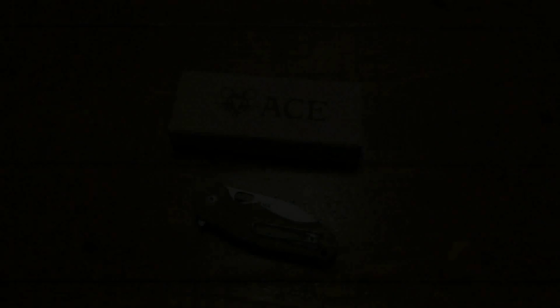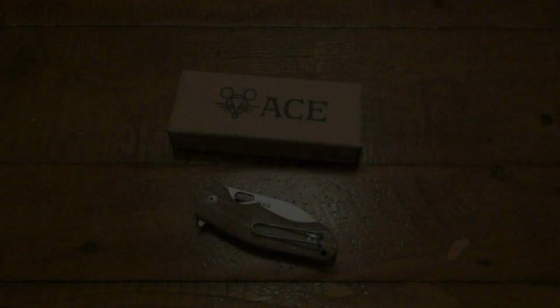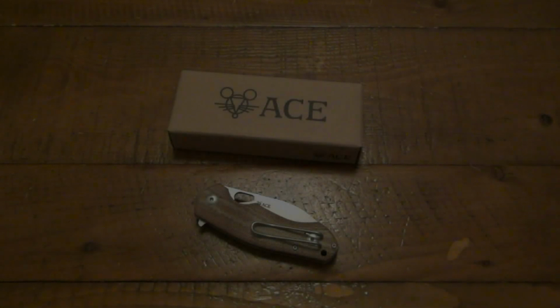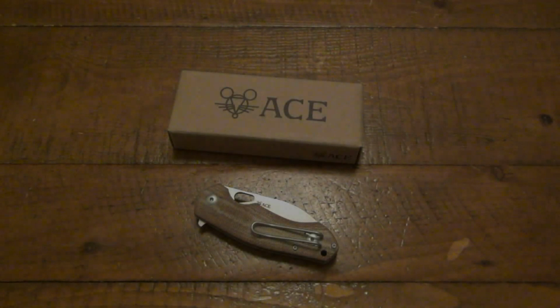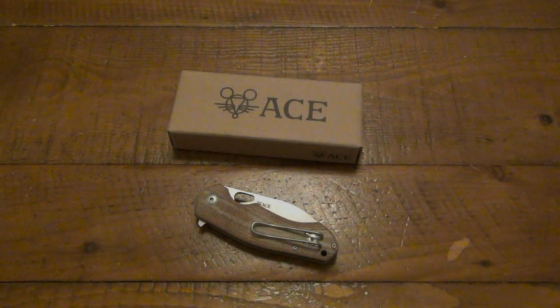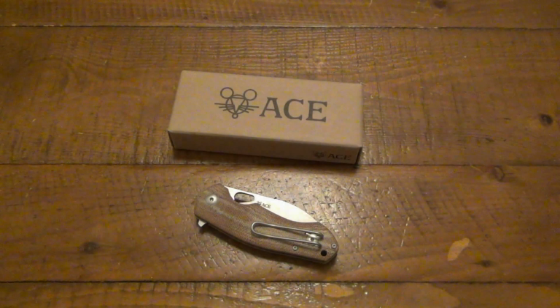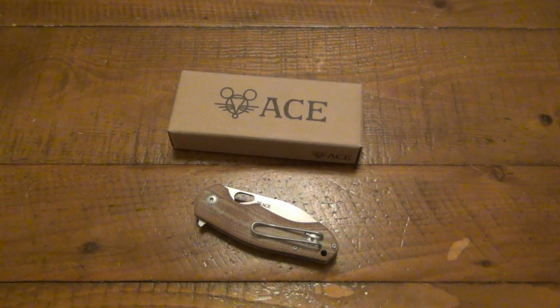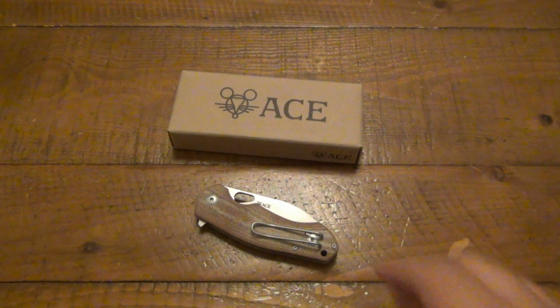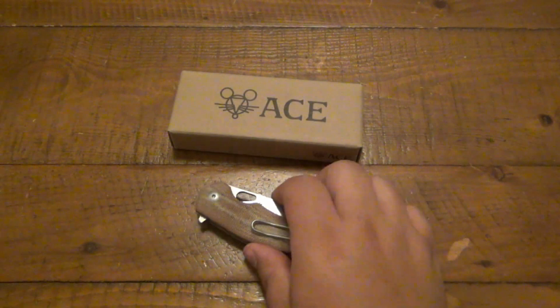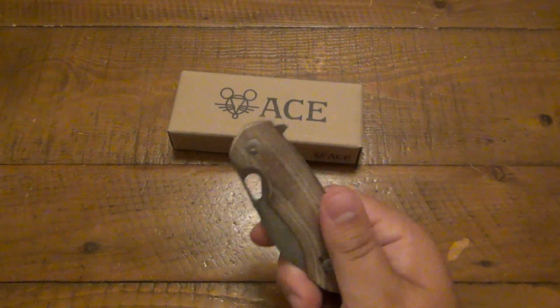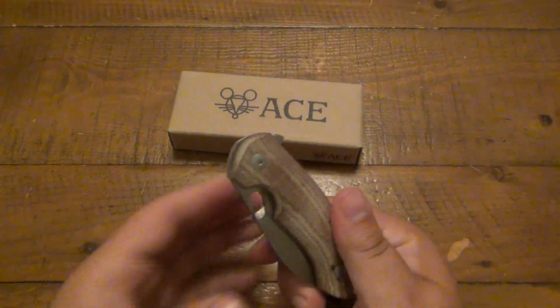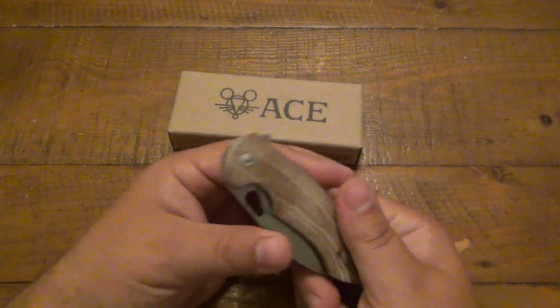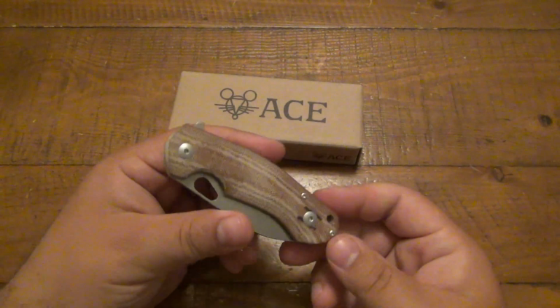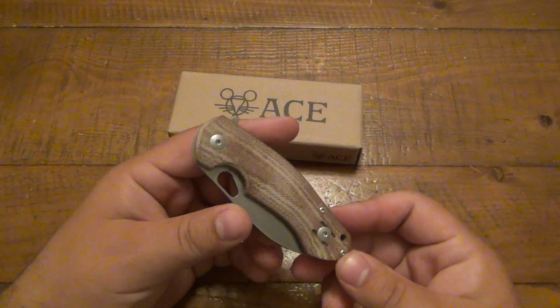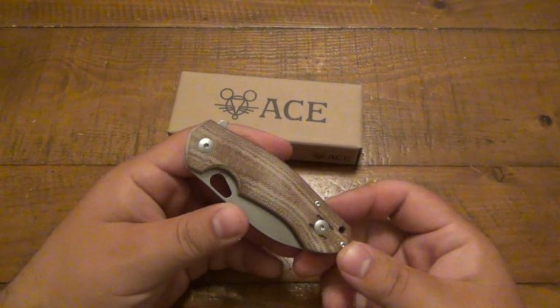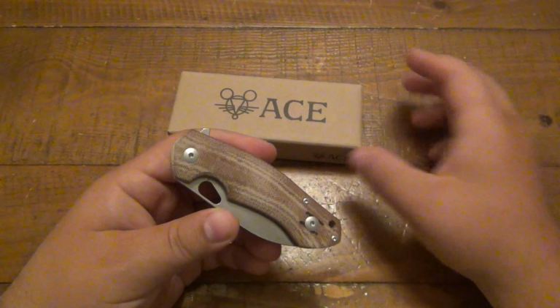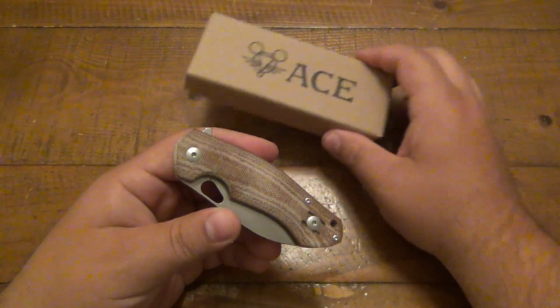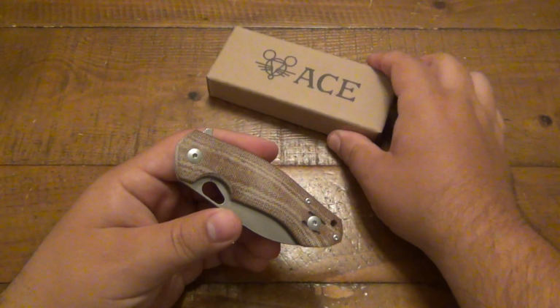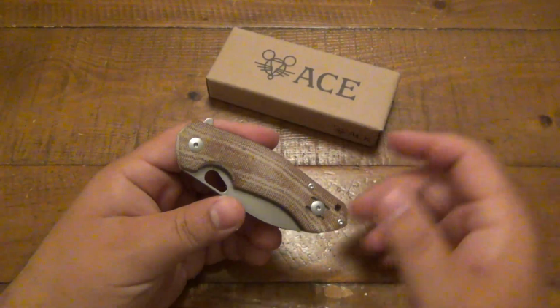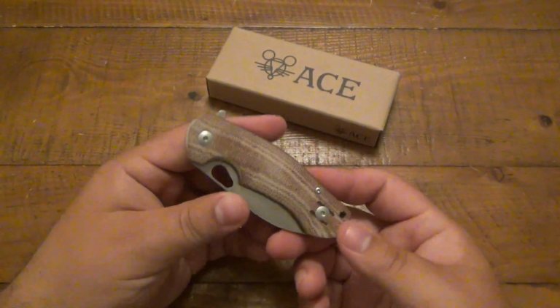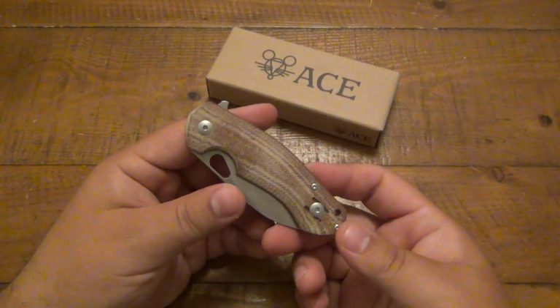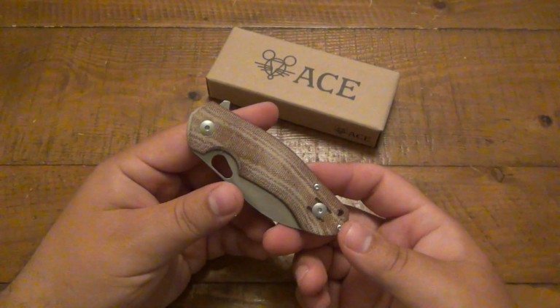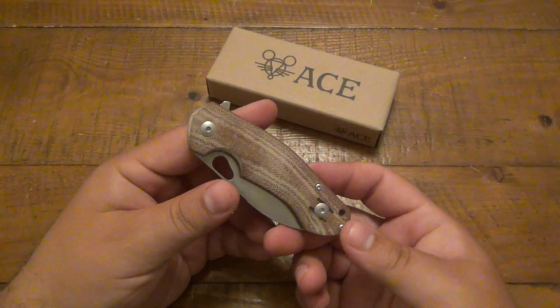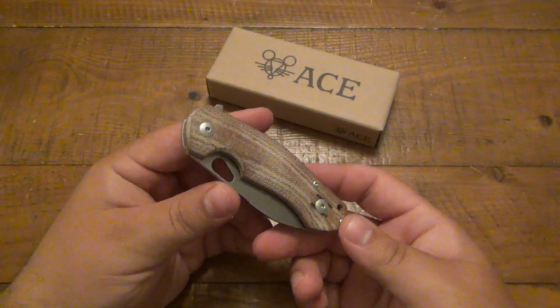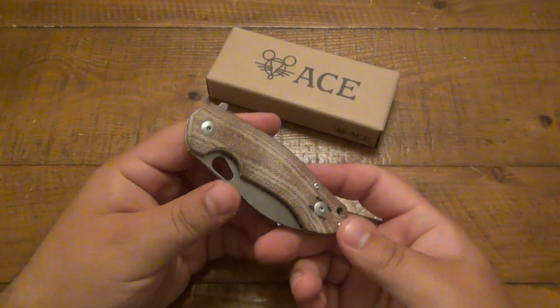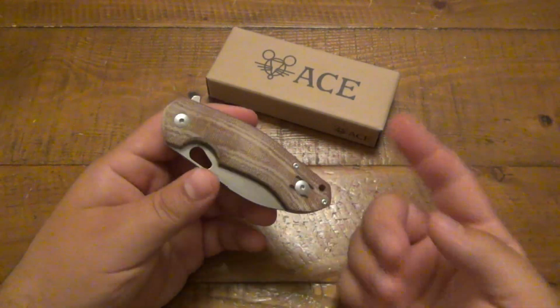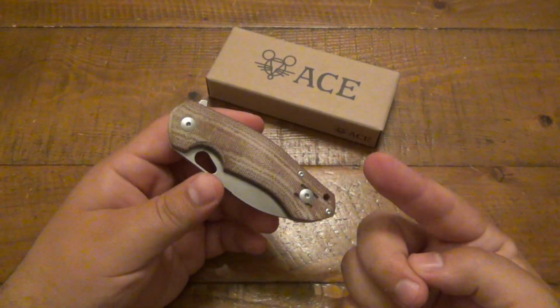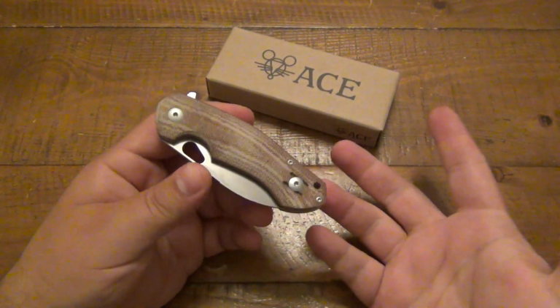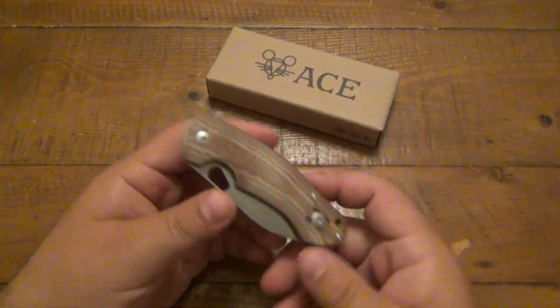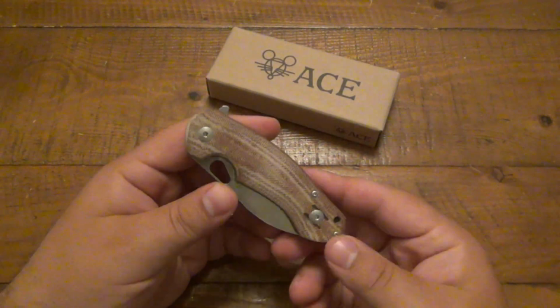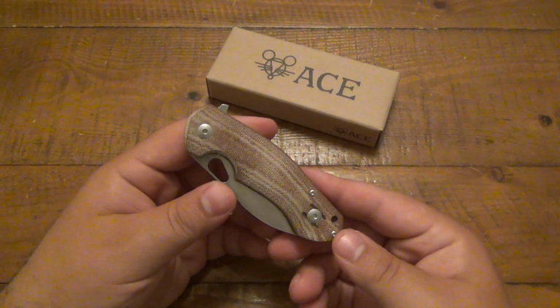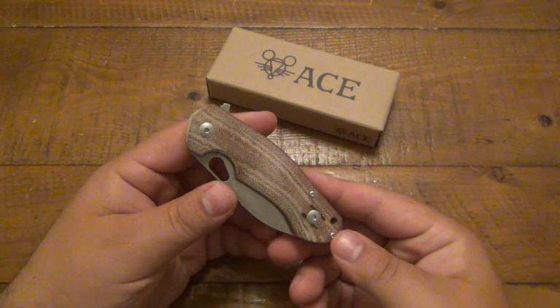Hey, what's going on guys? So today we're looking at a Giant Mouse knife. Giant Mouse. Have you guys heard of Giant Mouse? I'm sure a lot of you have. Most people who watch the channel are very much into the knife scene.